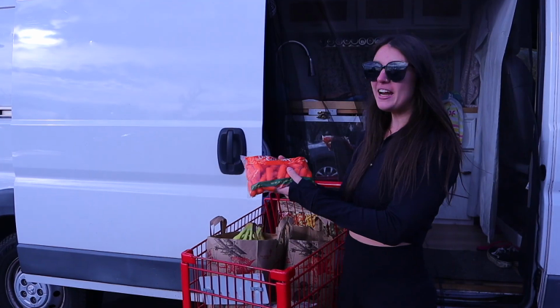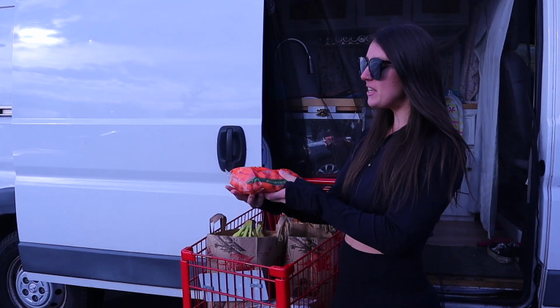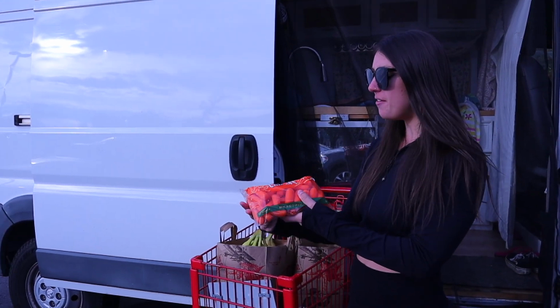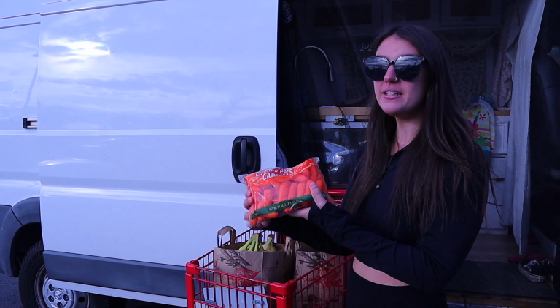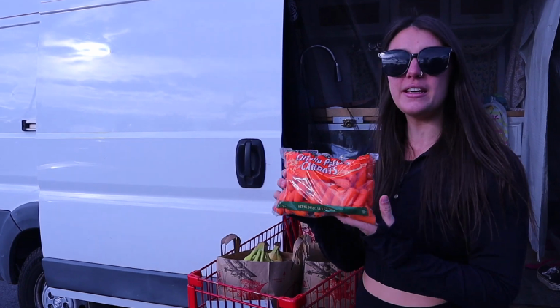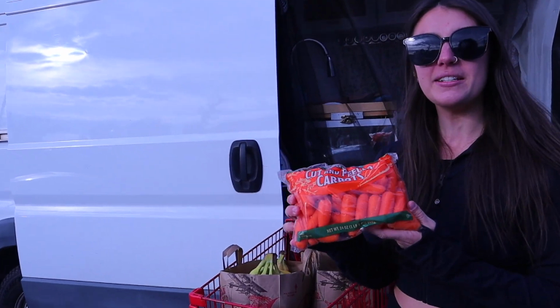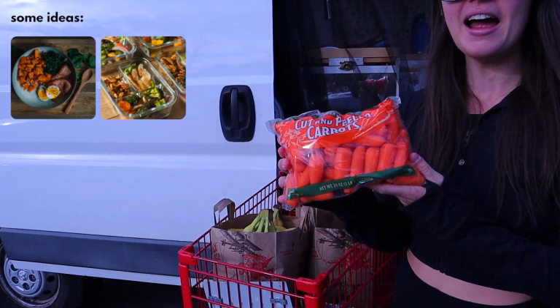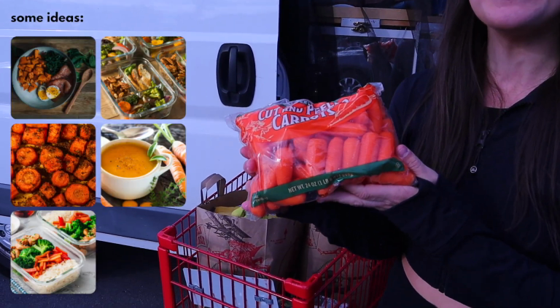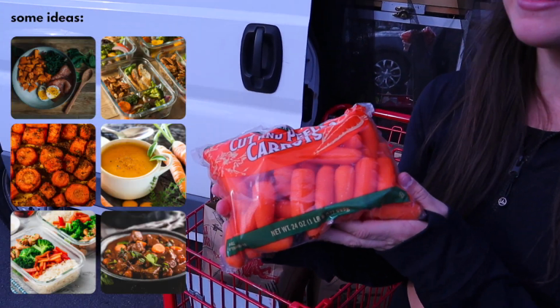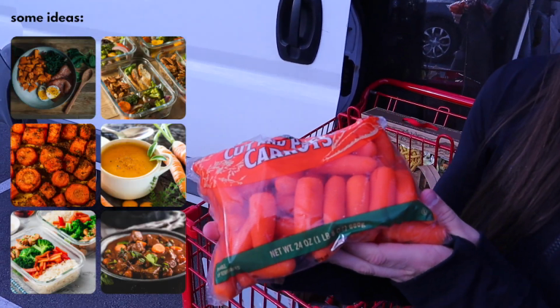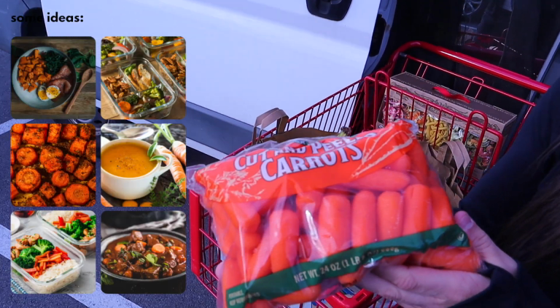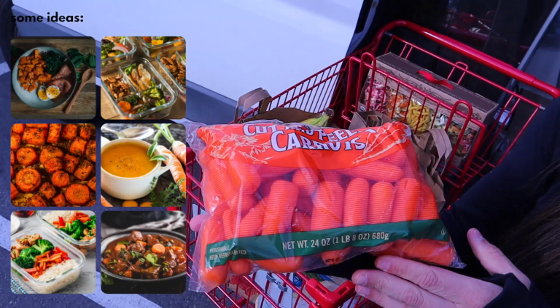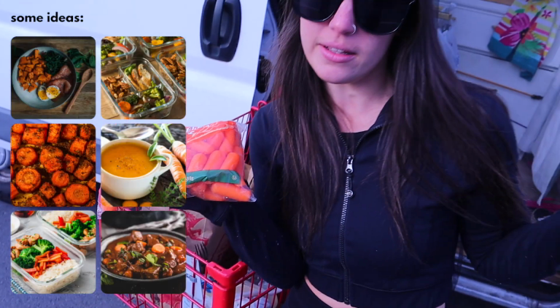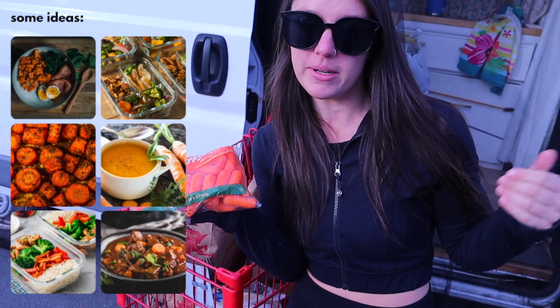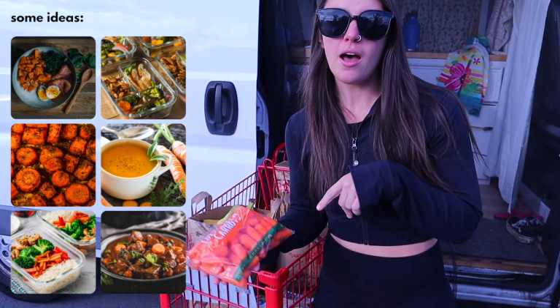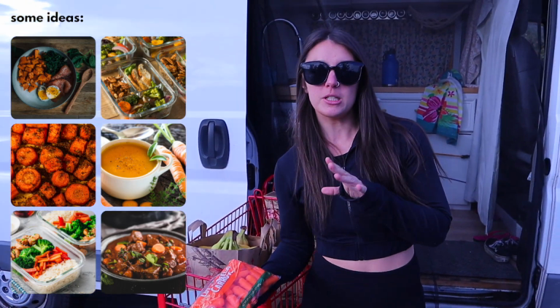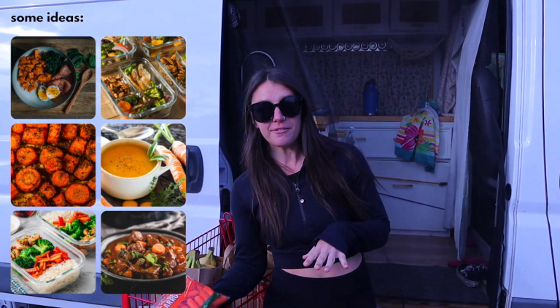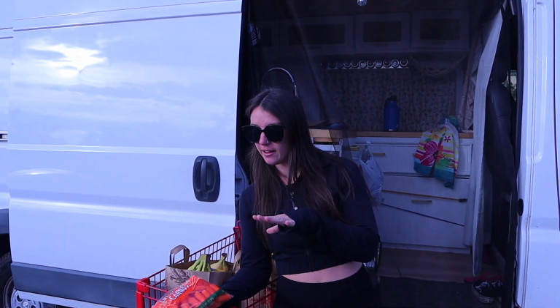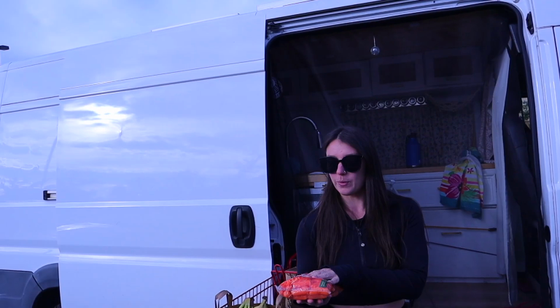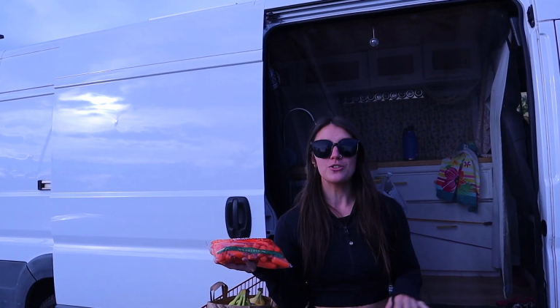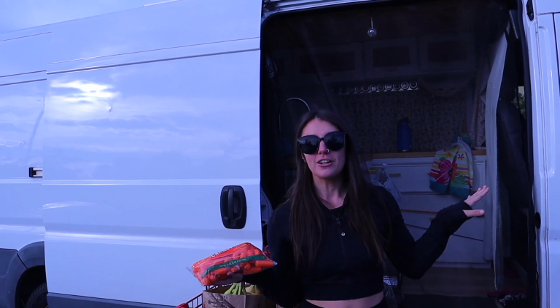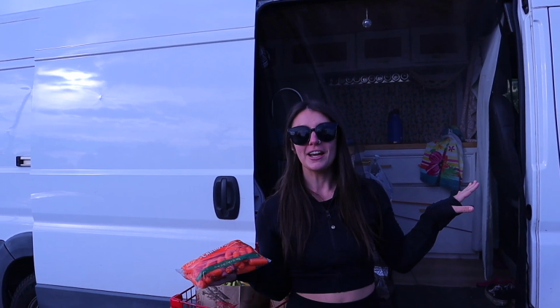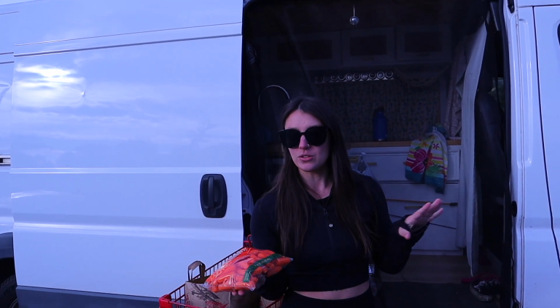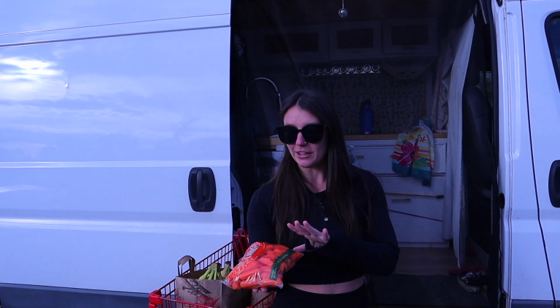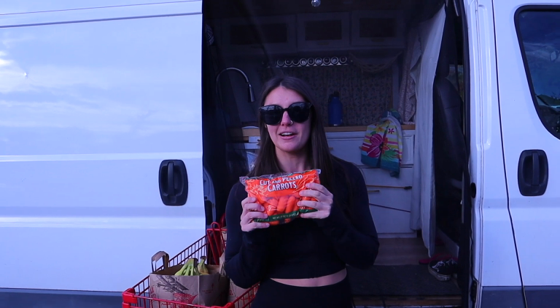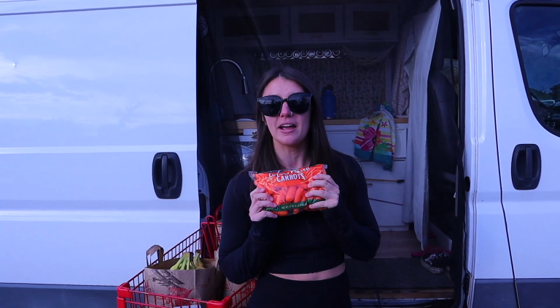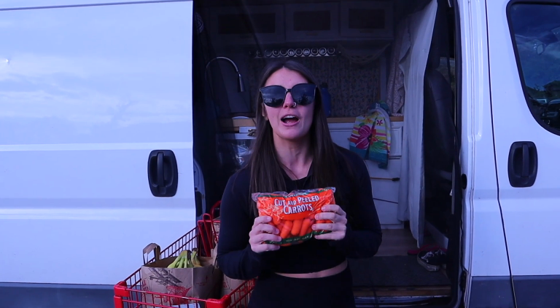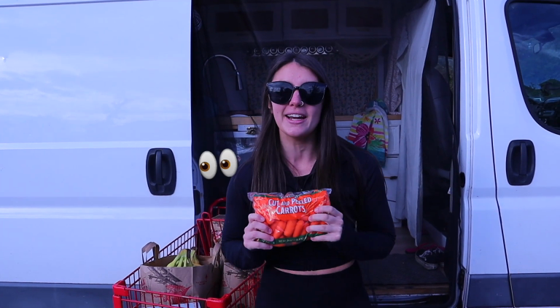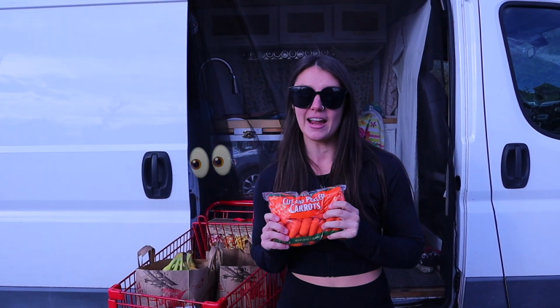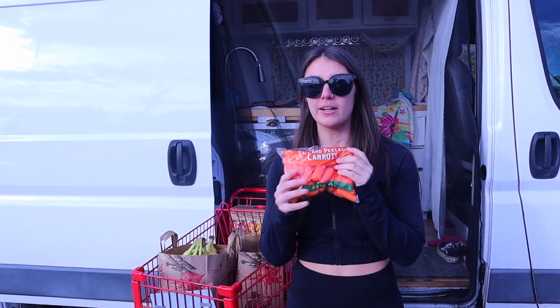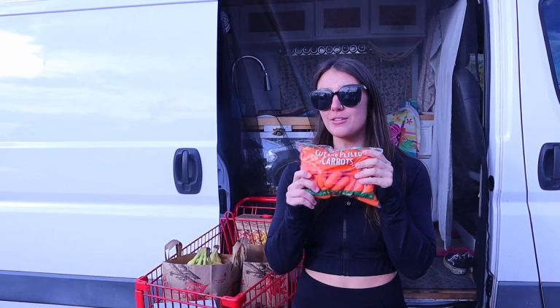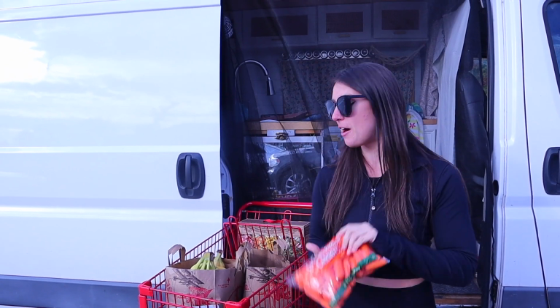Next we have carrots. I'm getting the carrots because I need those vitamins, but specifically we've been driving in our van and carrots help with your eyesight at night. So we're going to eat some carrots.